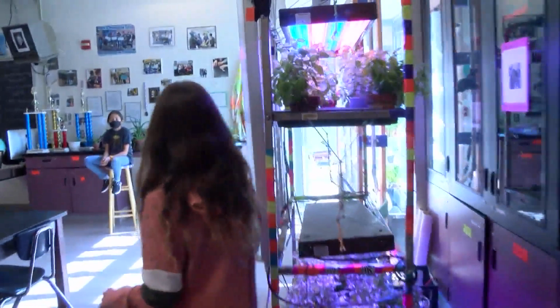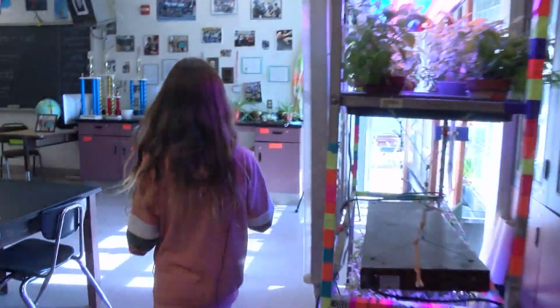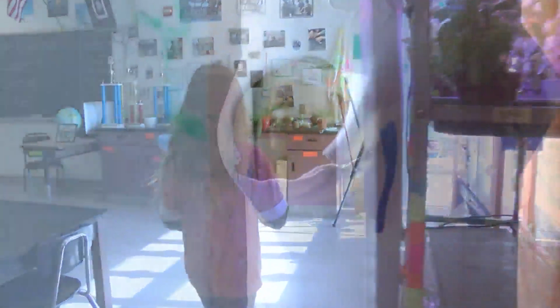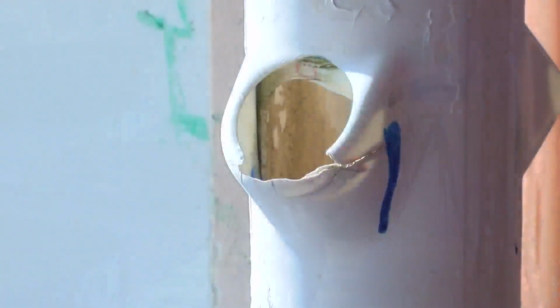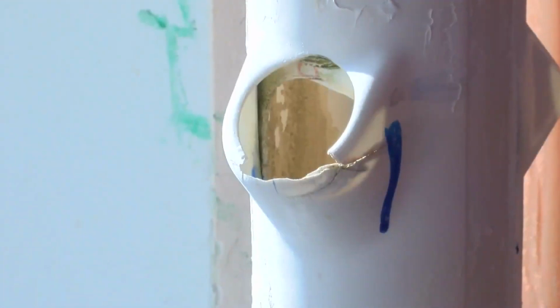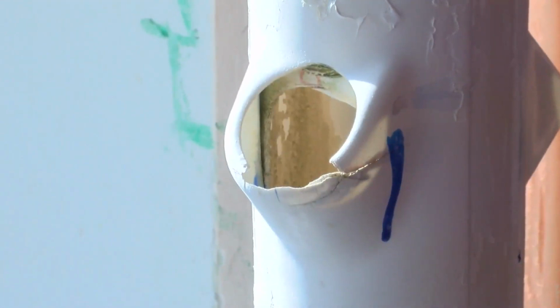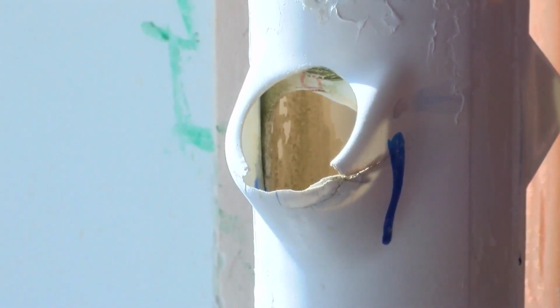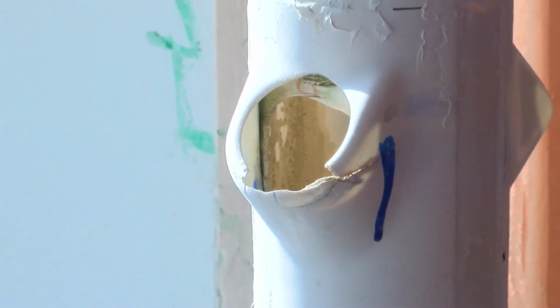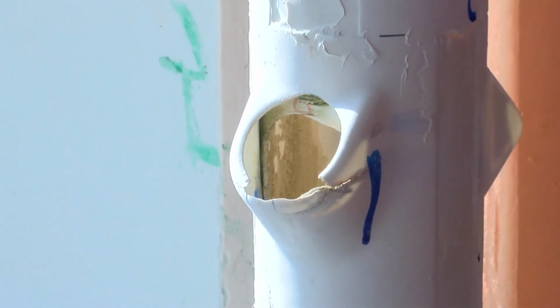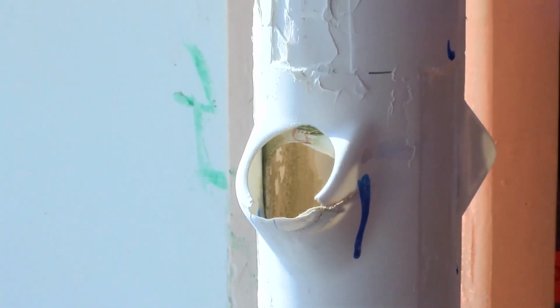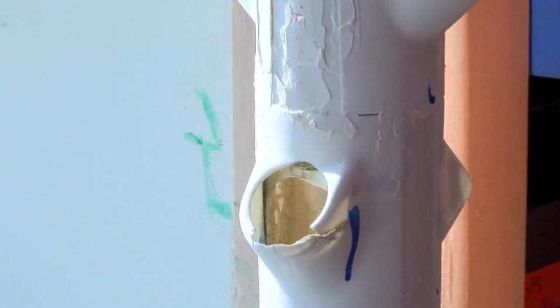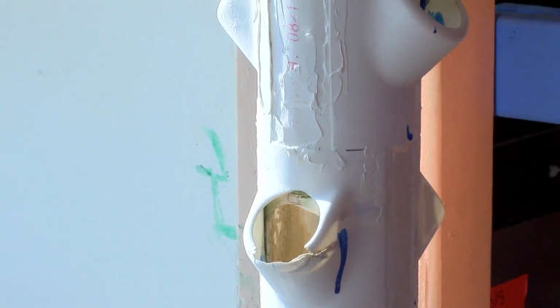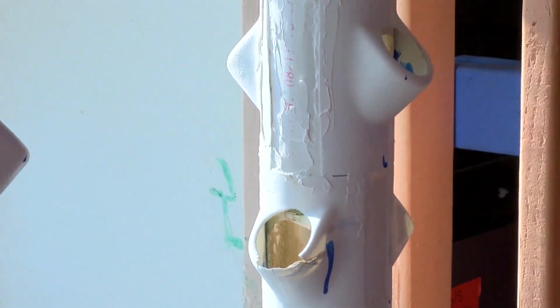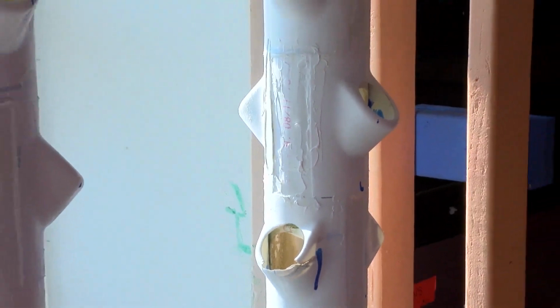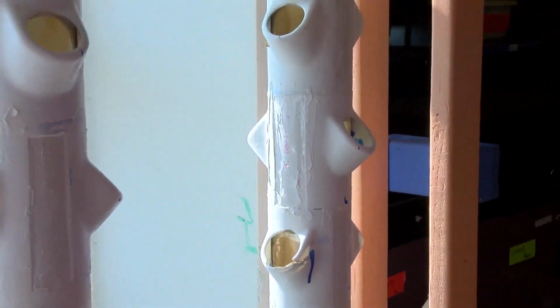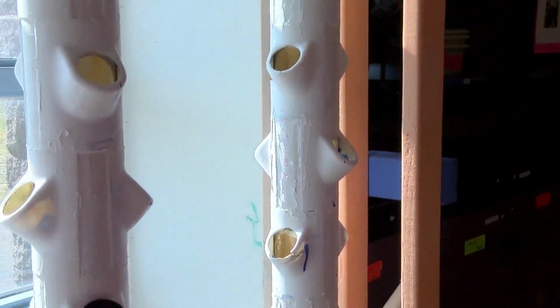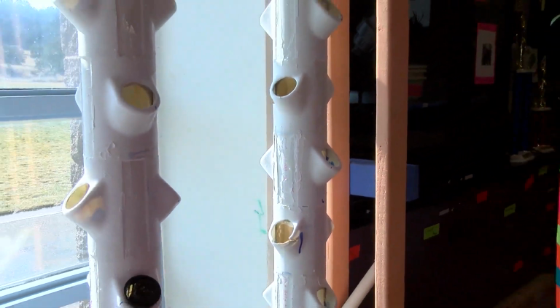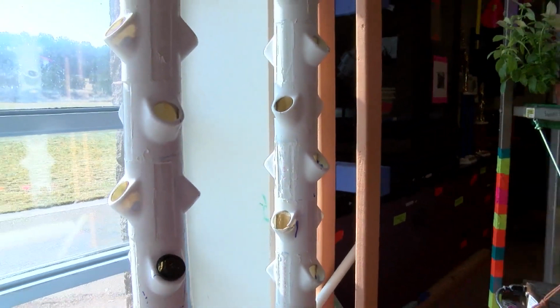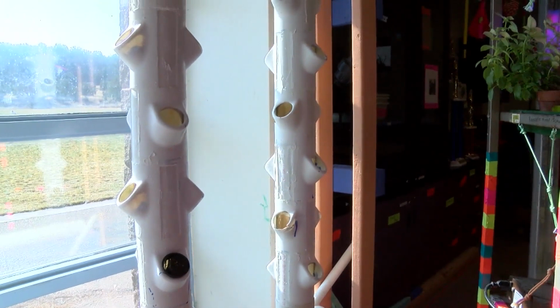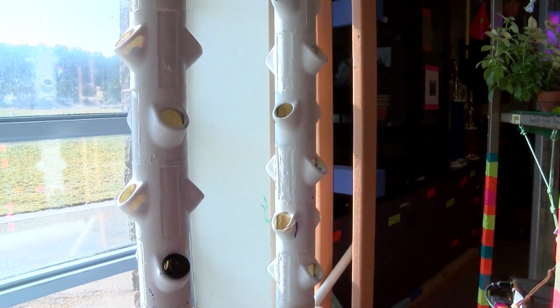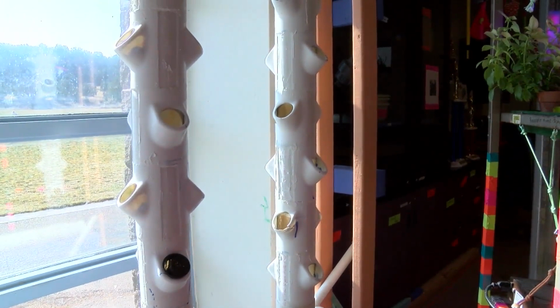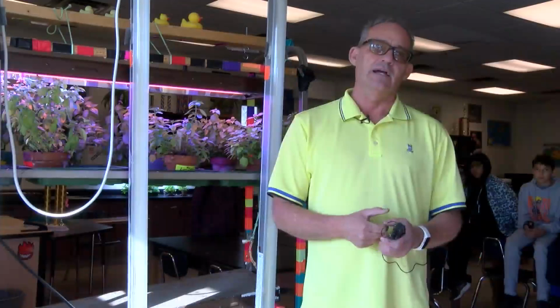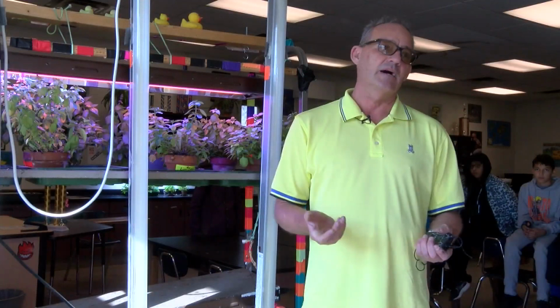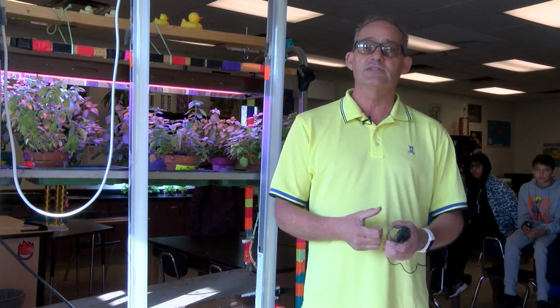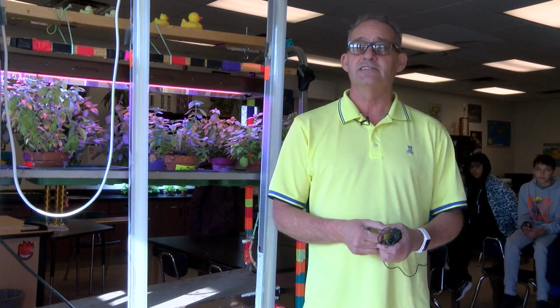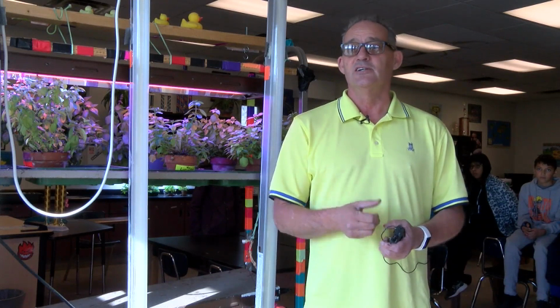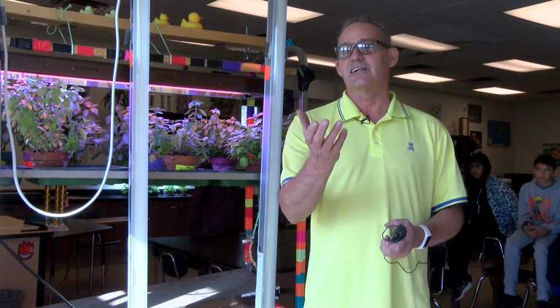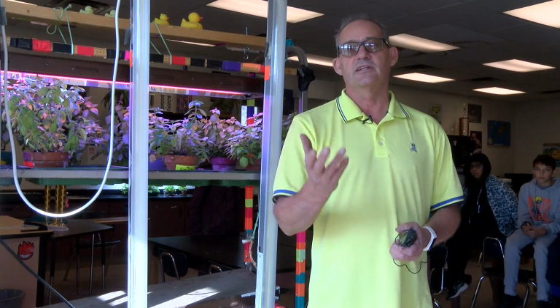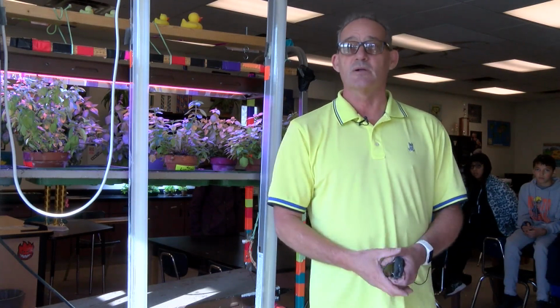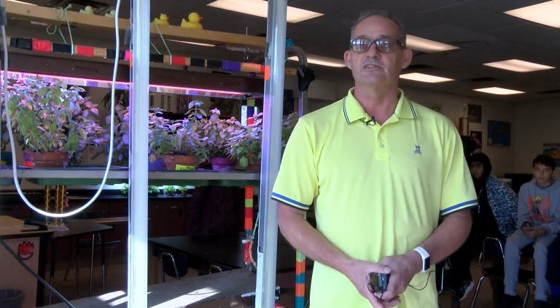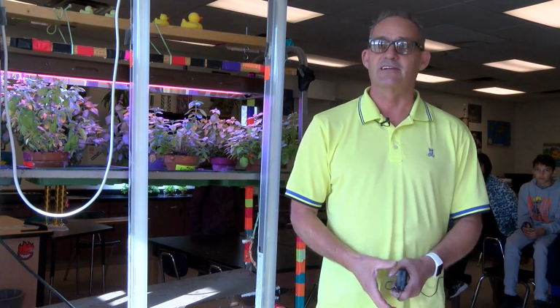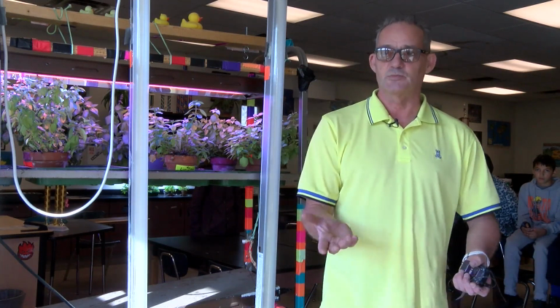Here, sprinklers drip water down onto the plant's roots, recirculating only five or six gallons of water. We had a full harvest and ate about 200 salads using less water than the shower that you took this morning.